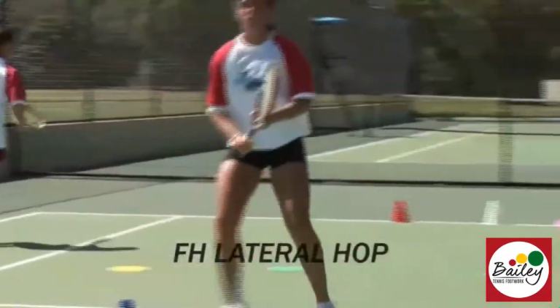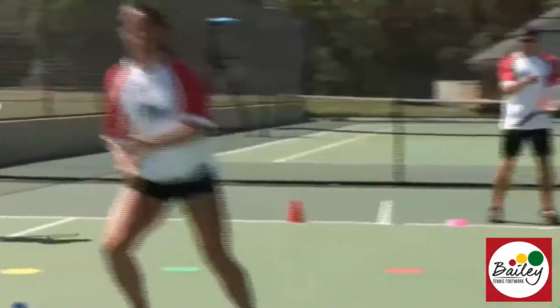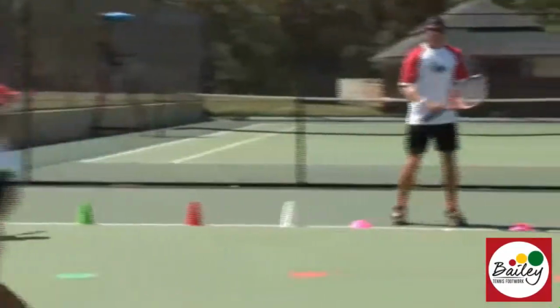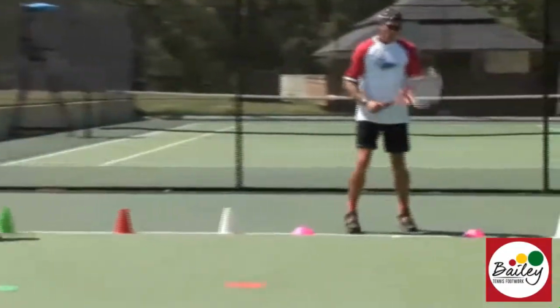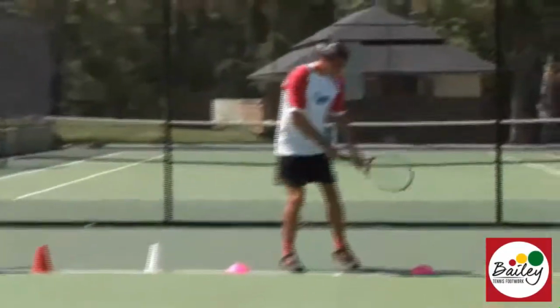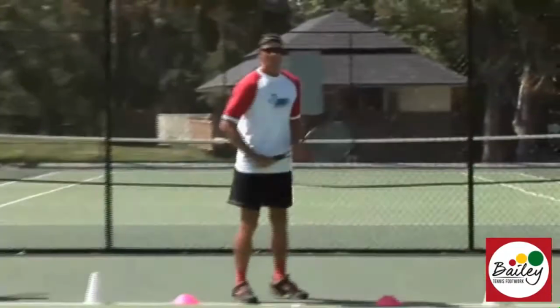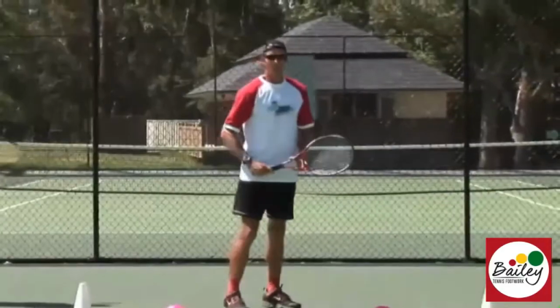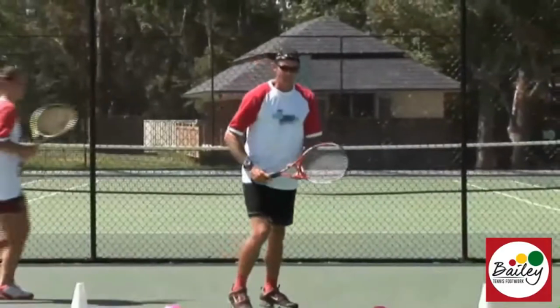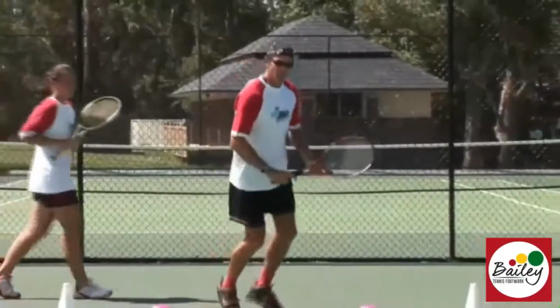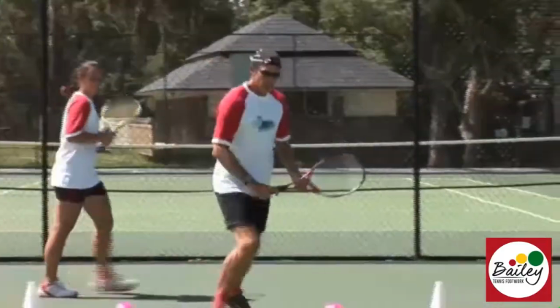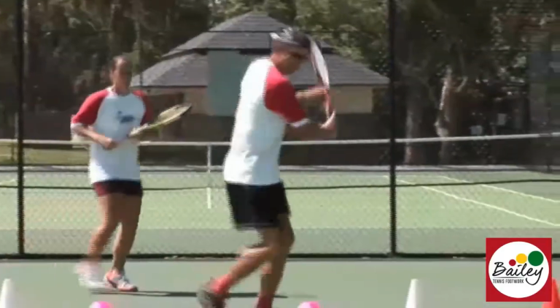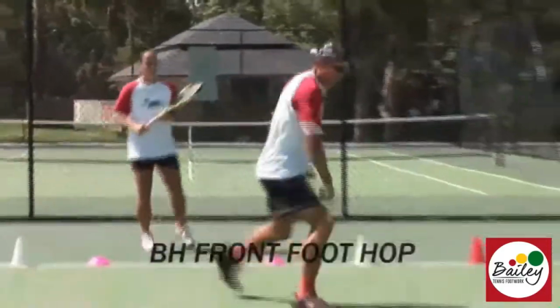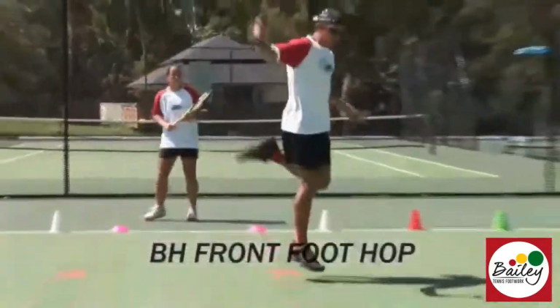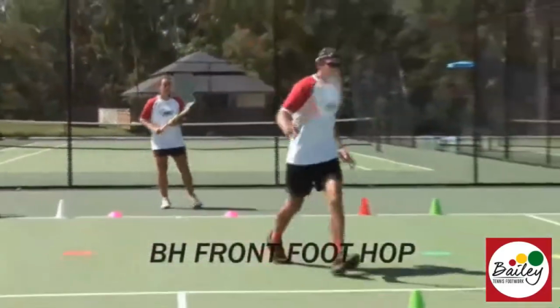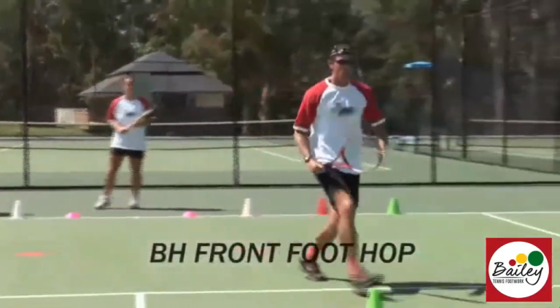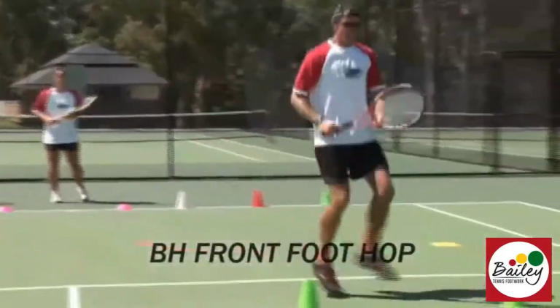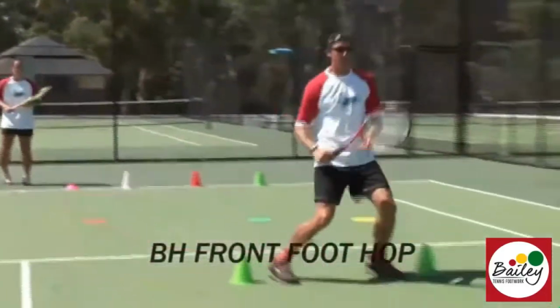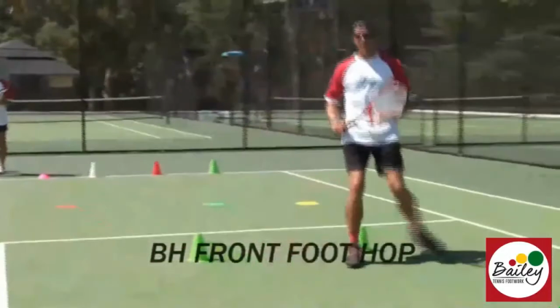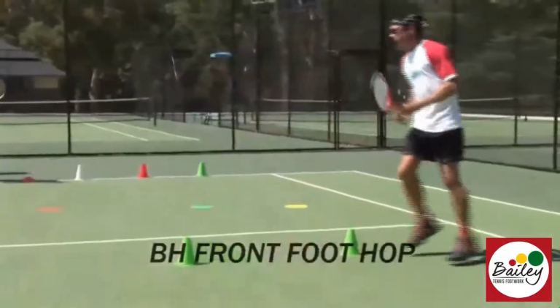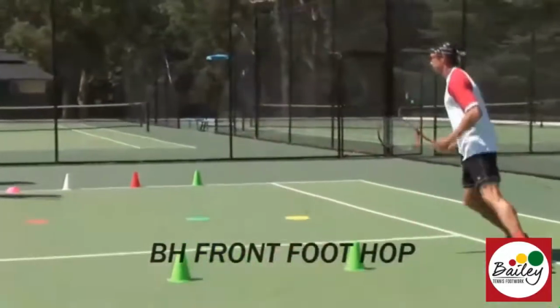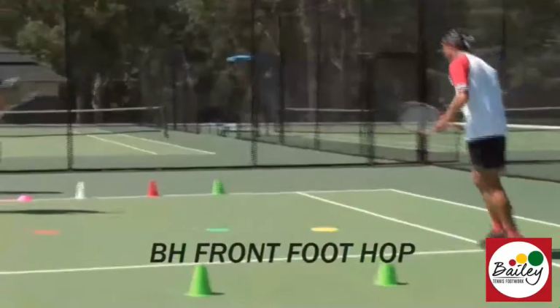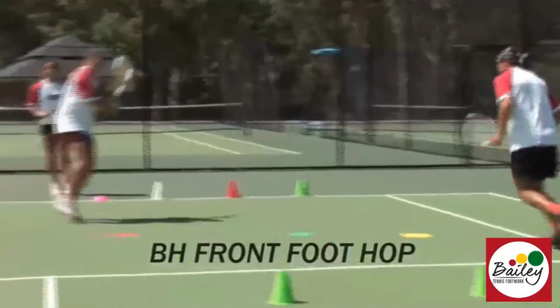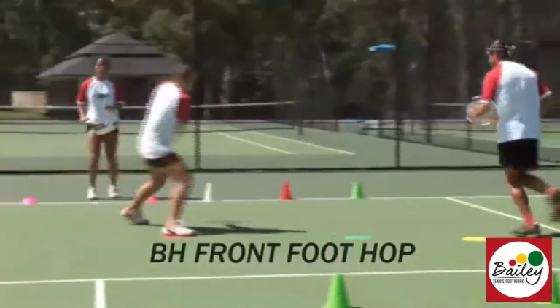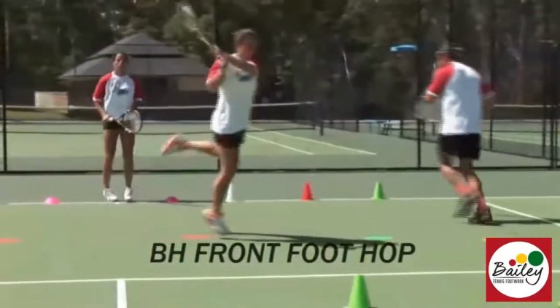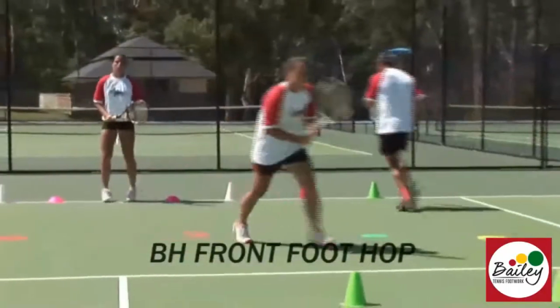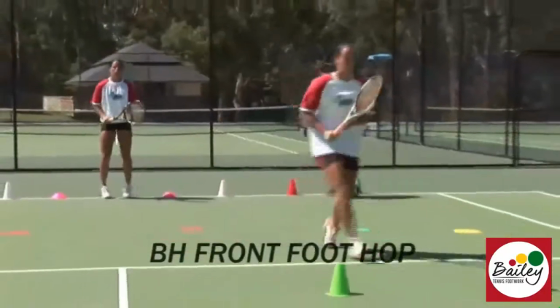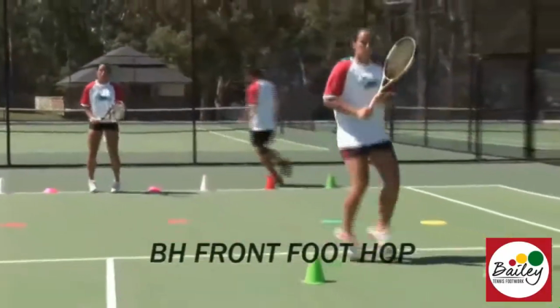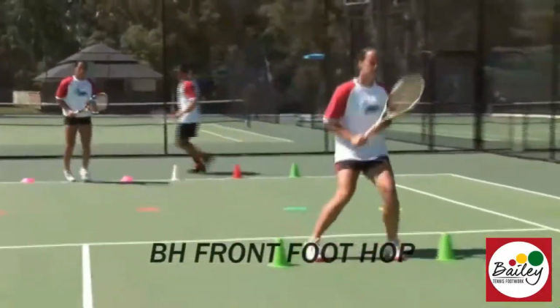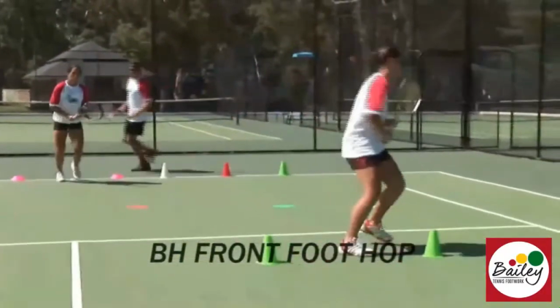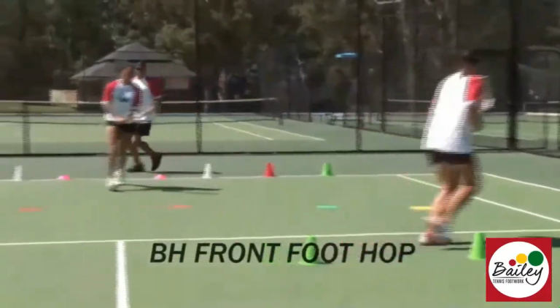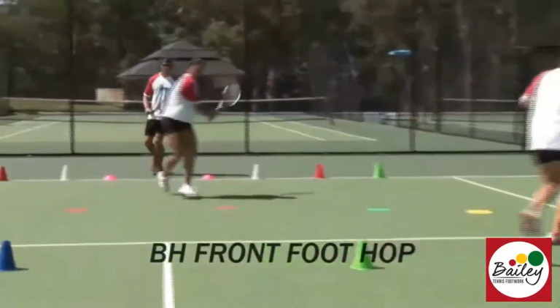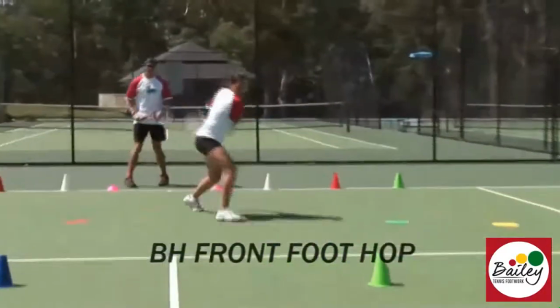Let's work to the white zone on the backhand. So we run, front foot hop, come through and split on the backhand. The leg kicks behind for balance.